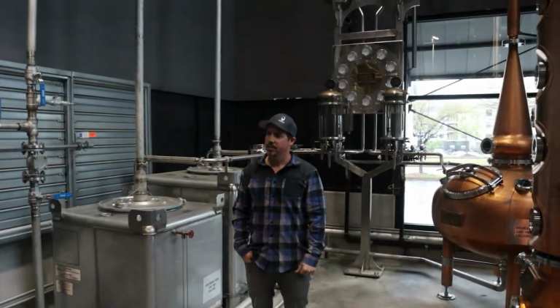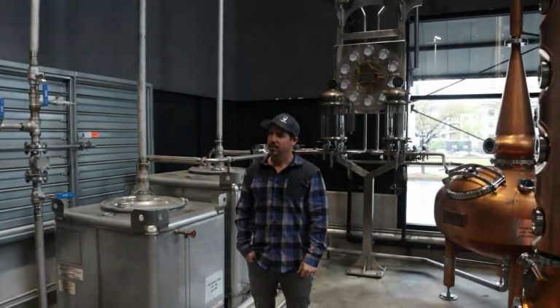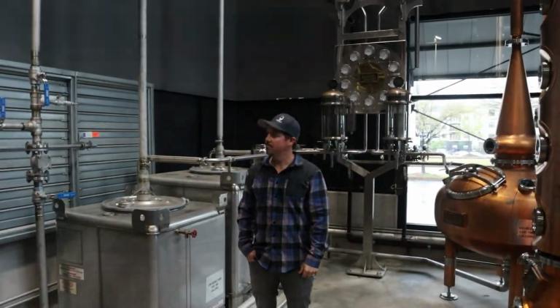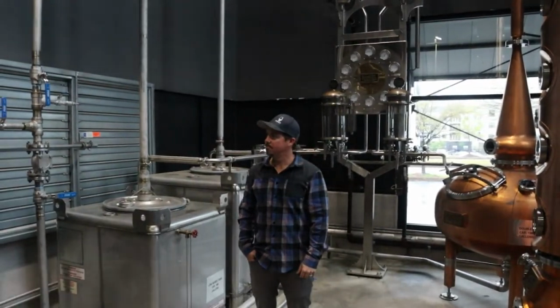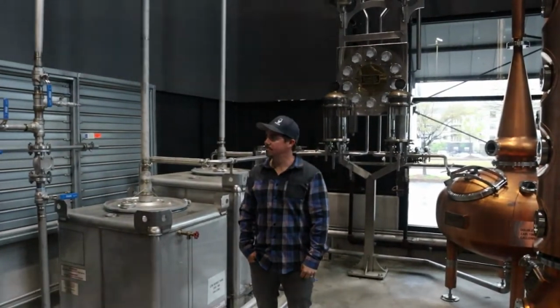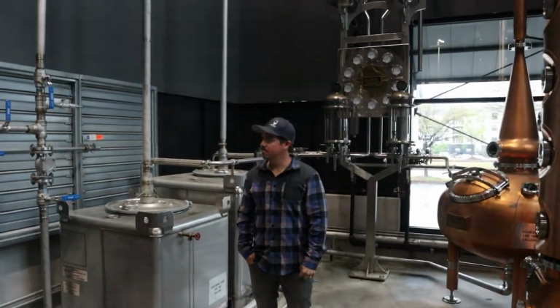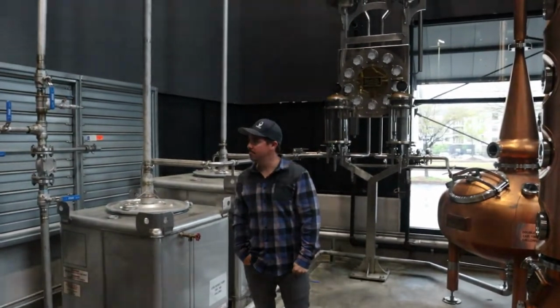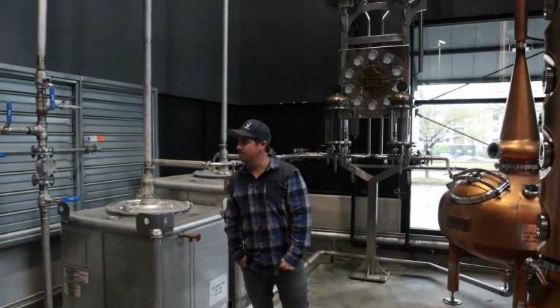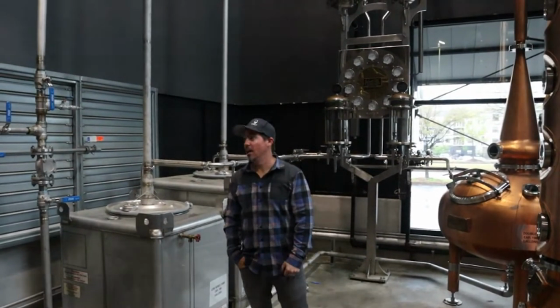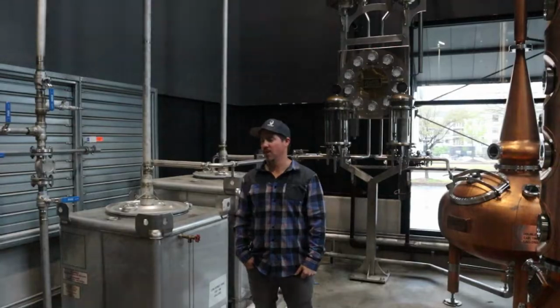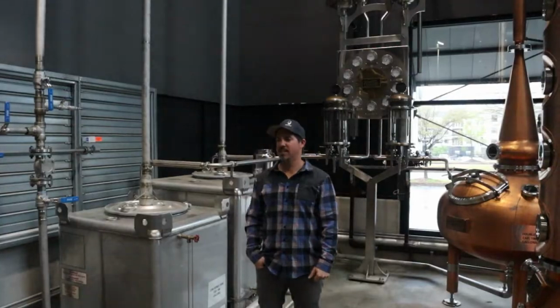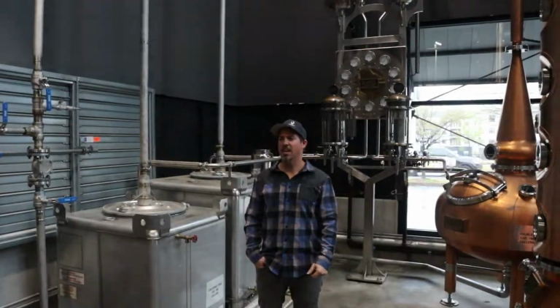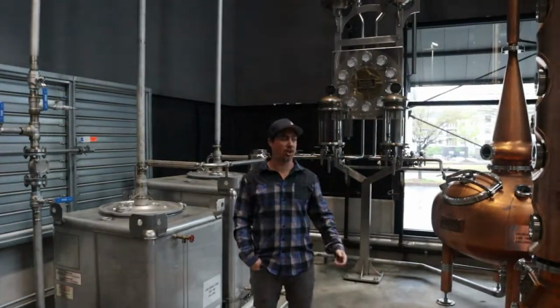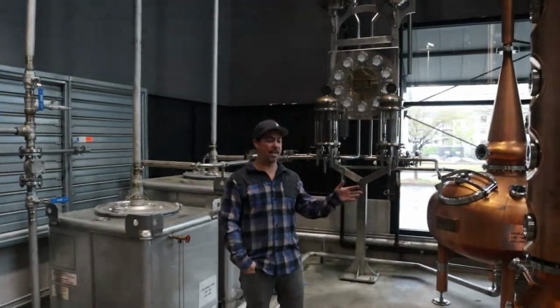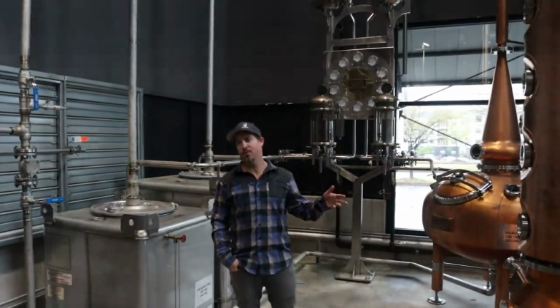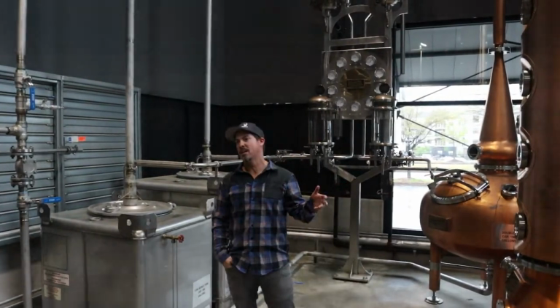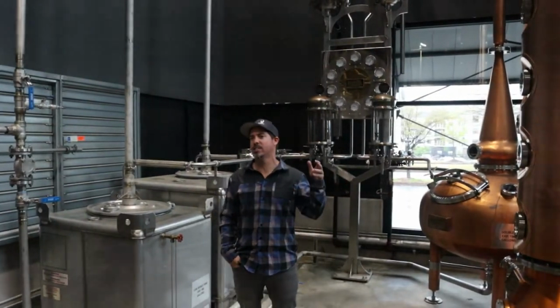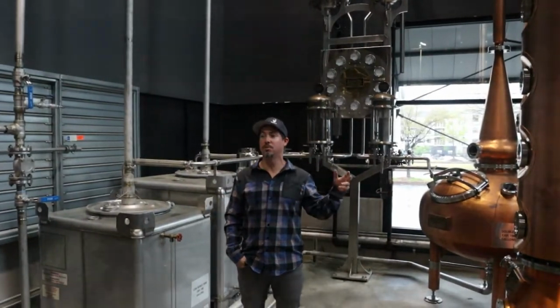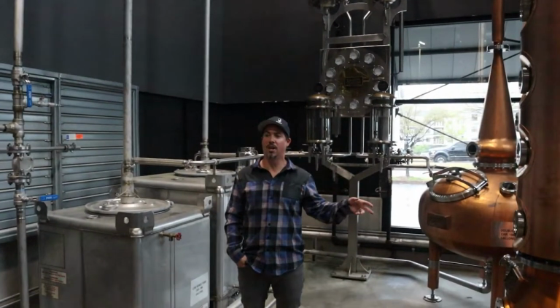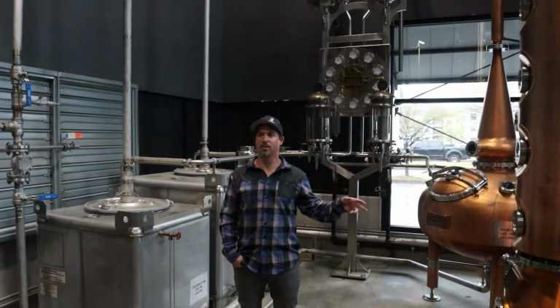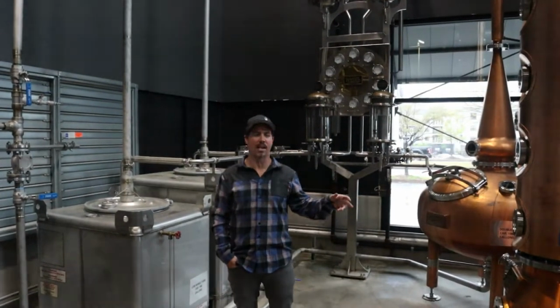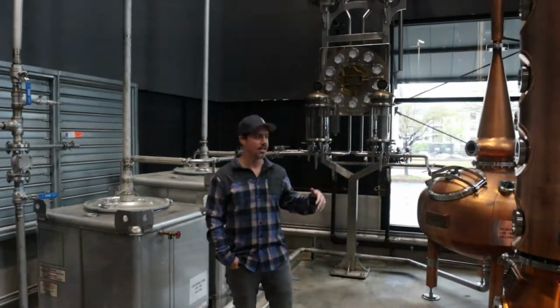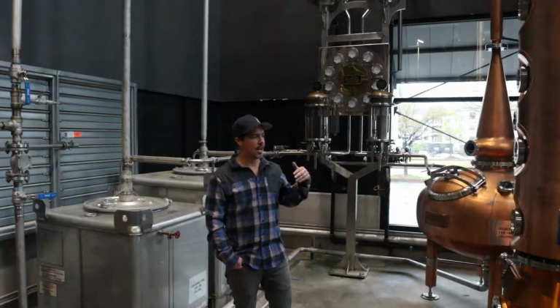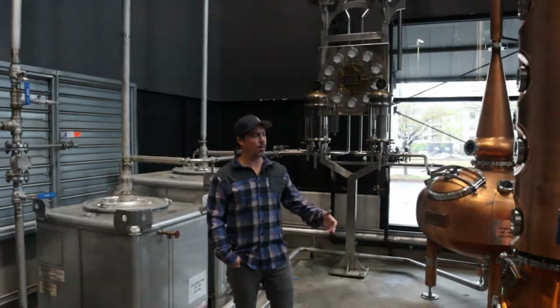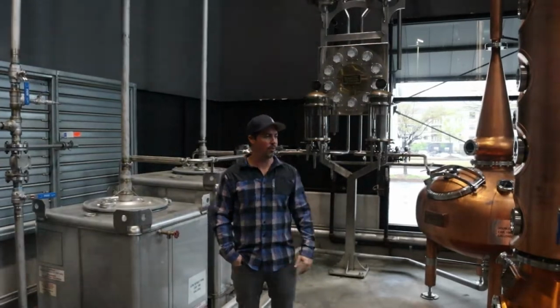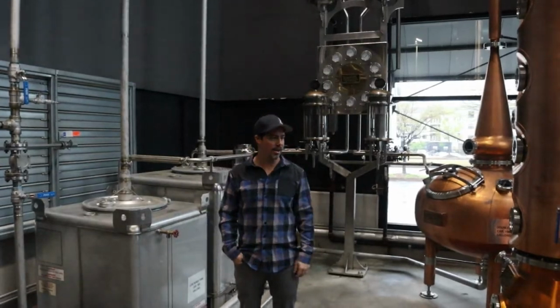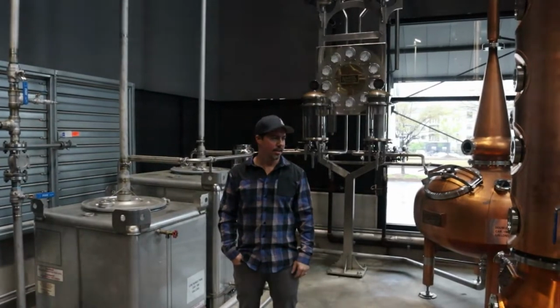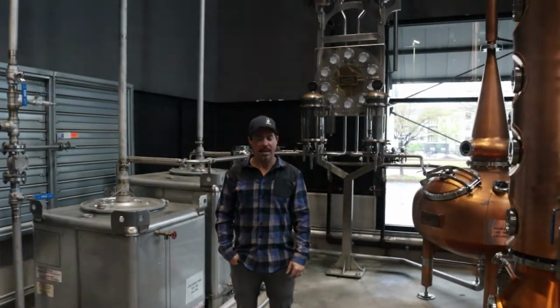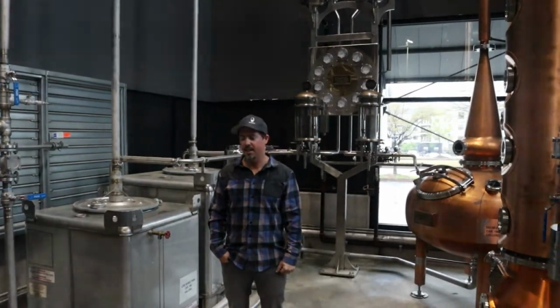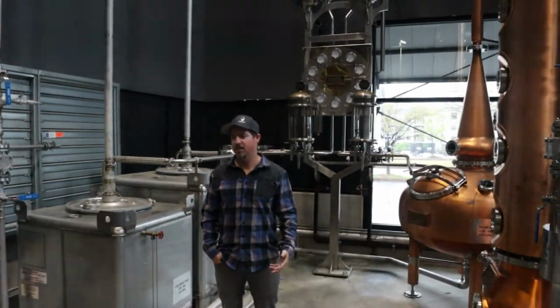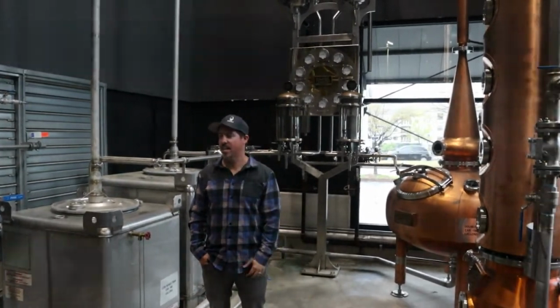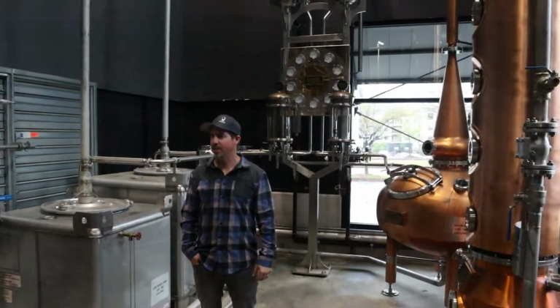Is this a 24/7 operation? No — this could be a 24/7 operation, but we do not run it that way. We are running about six days a week.